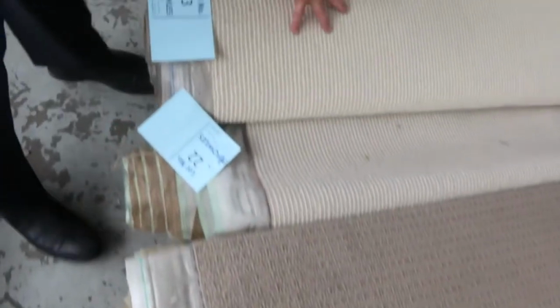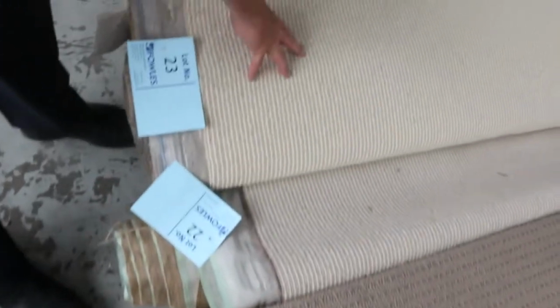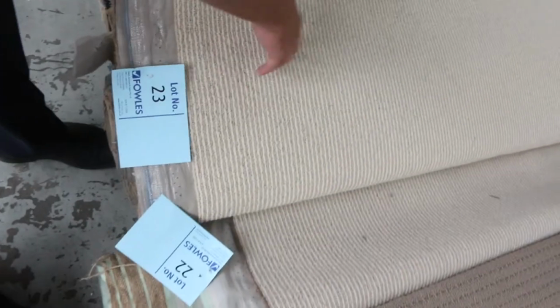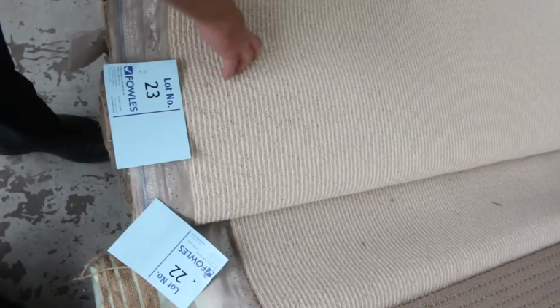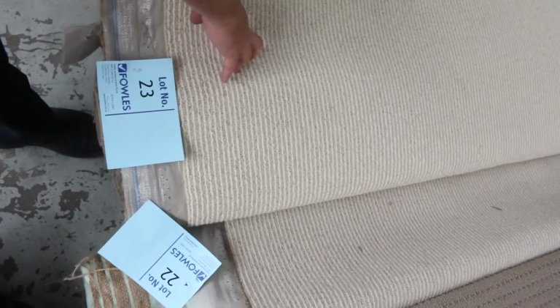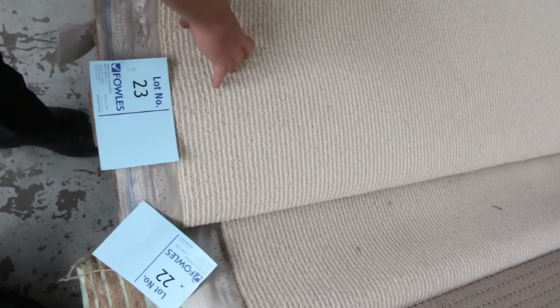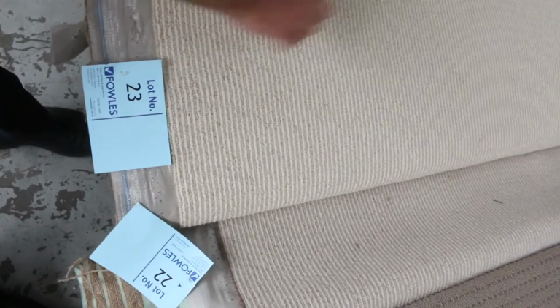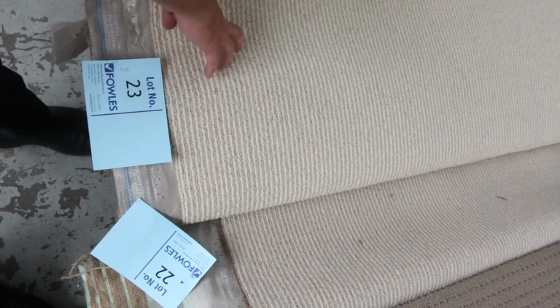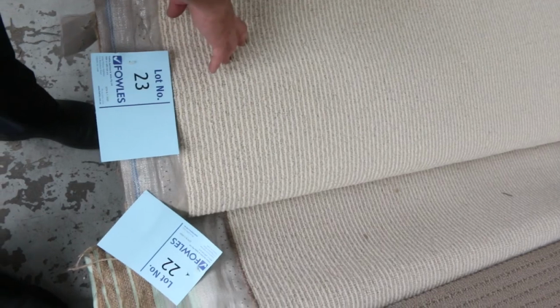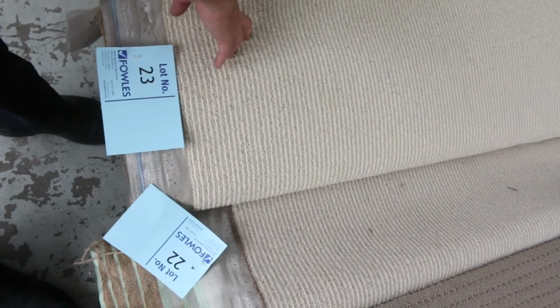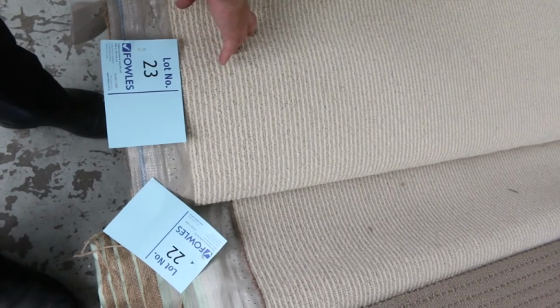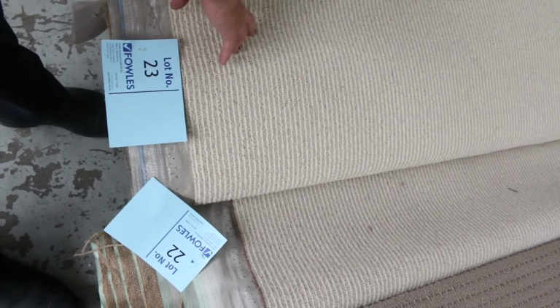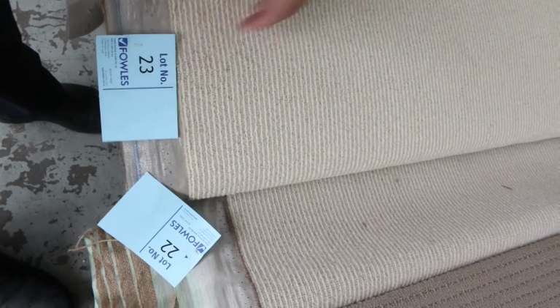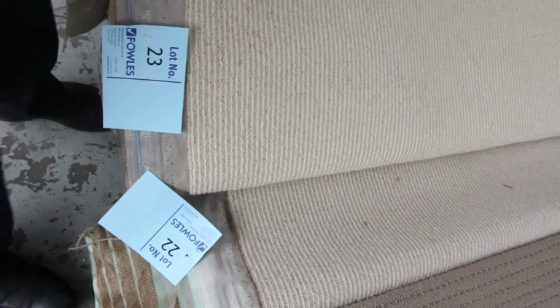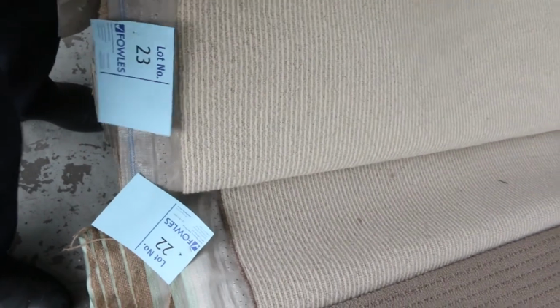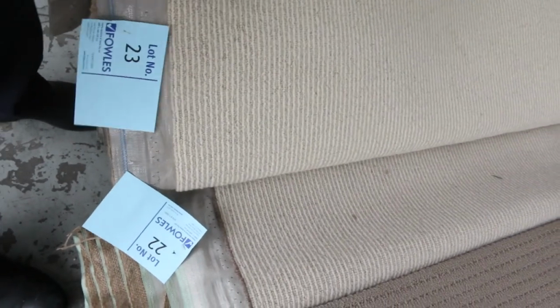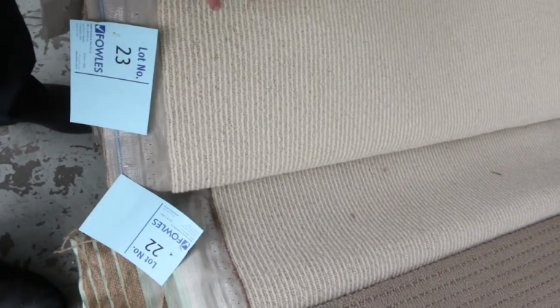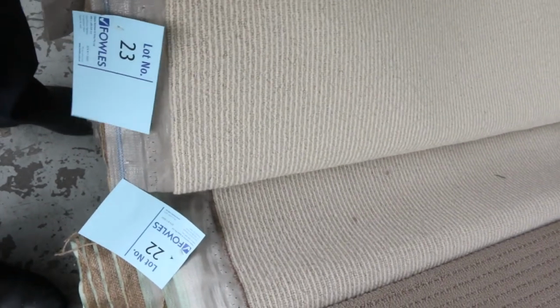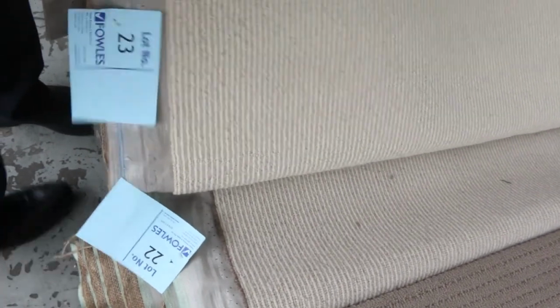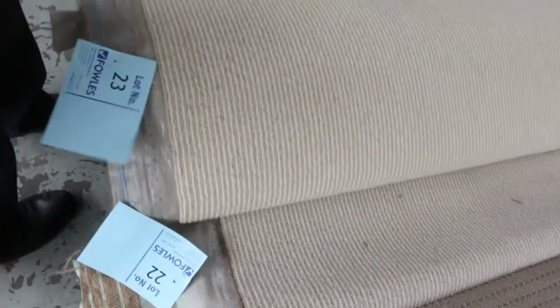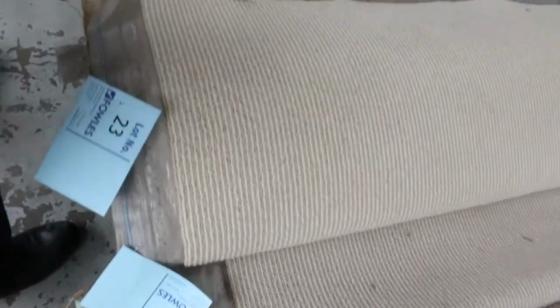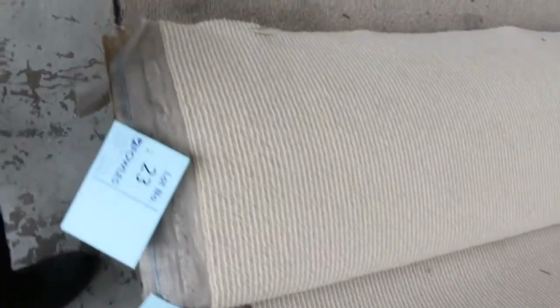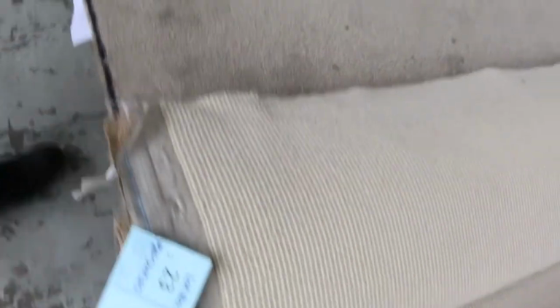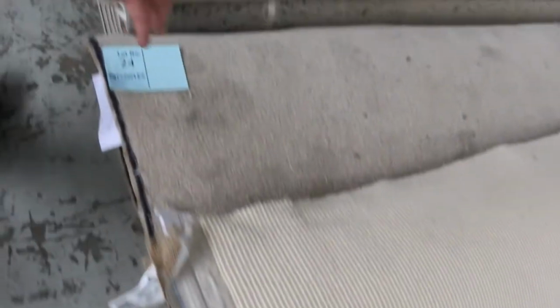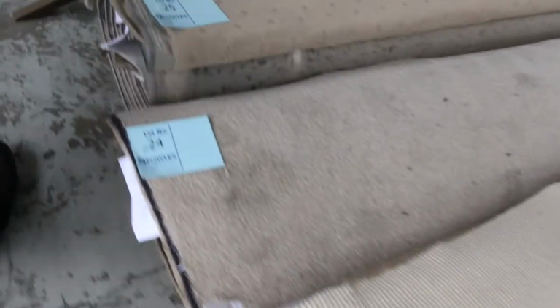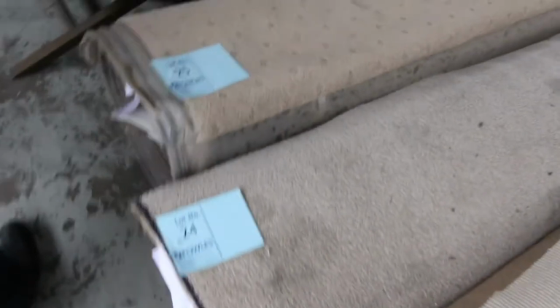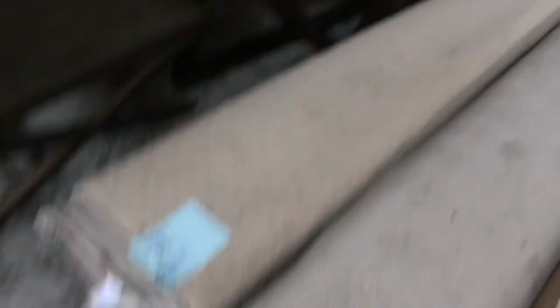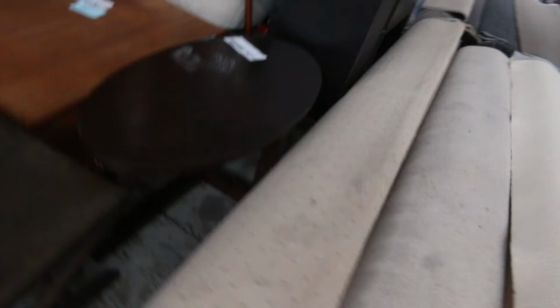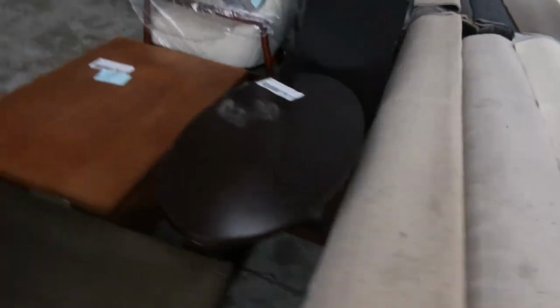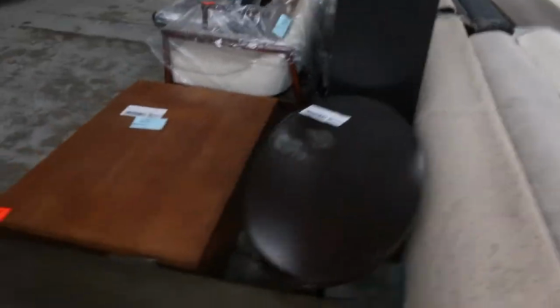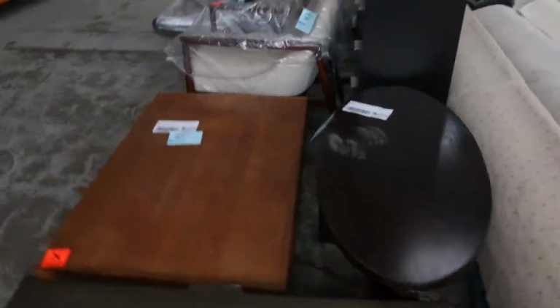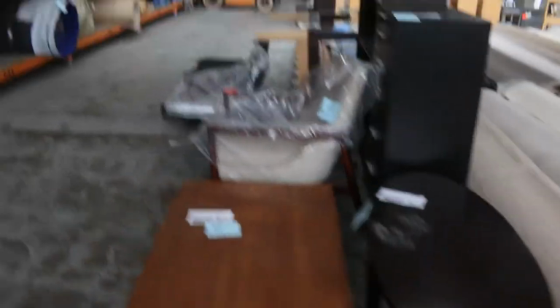A carpet like this one here, which is pure wool, normally retails up around about $129 a metre. Because it's a bit on the light side, it generally sells for around about $25 to $30 a broadloom metre.